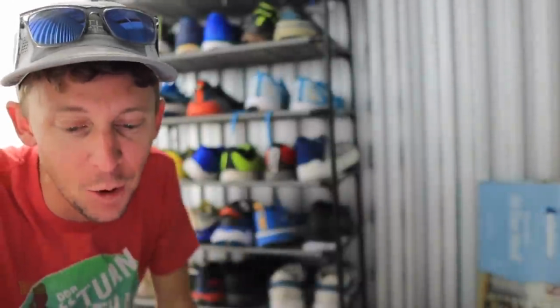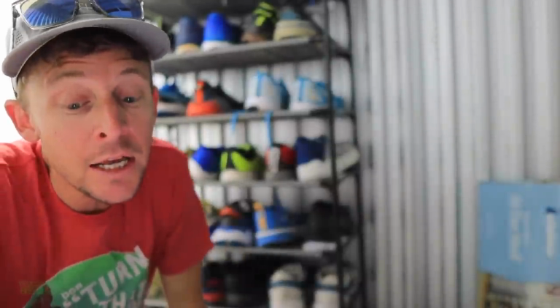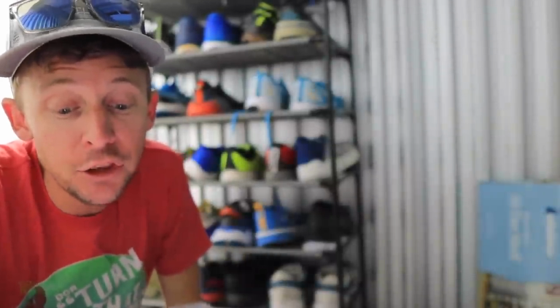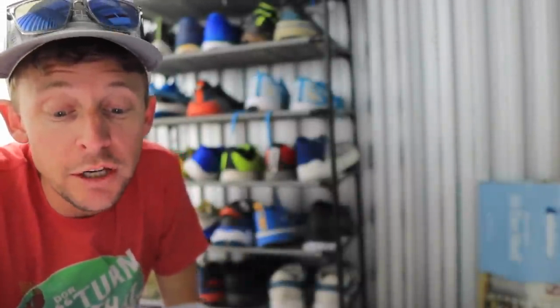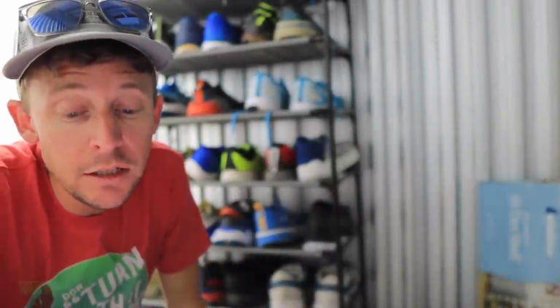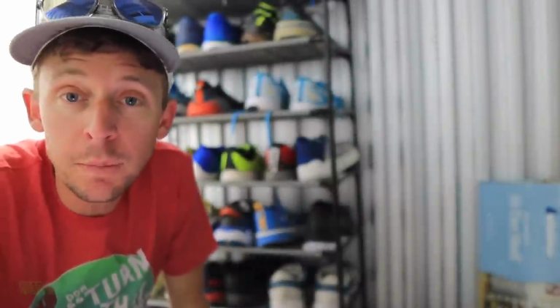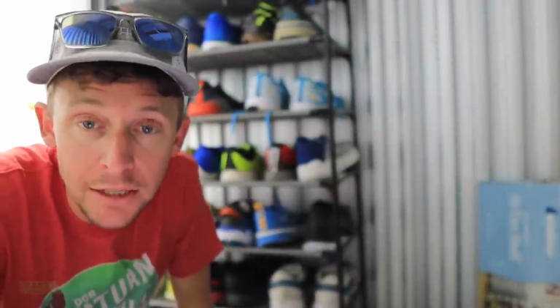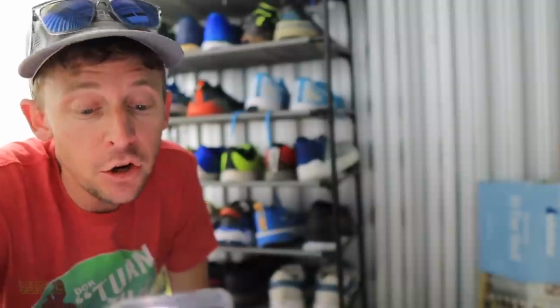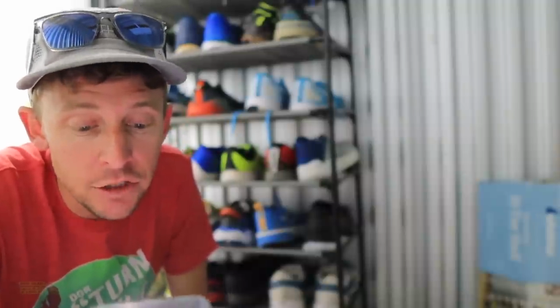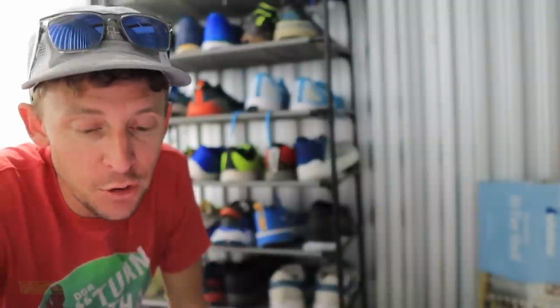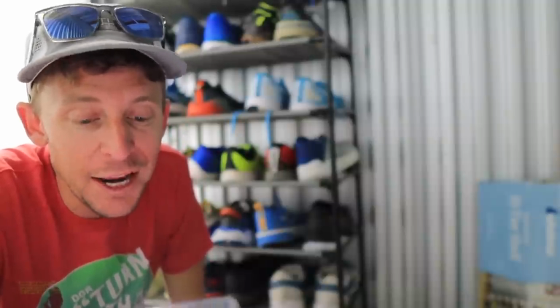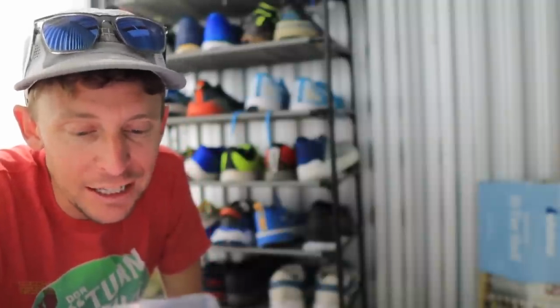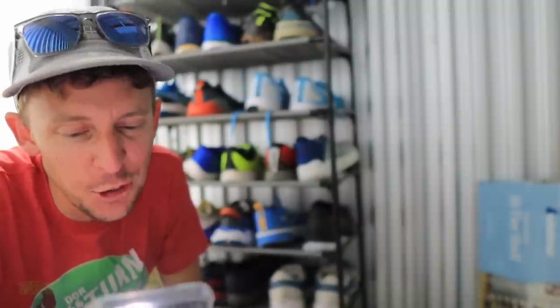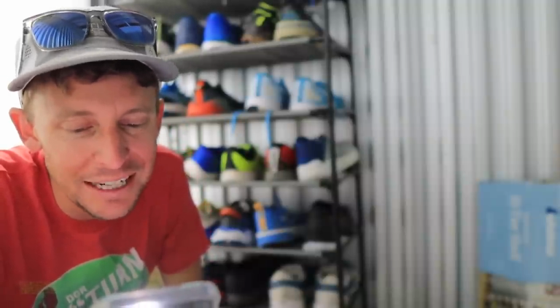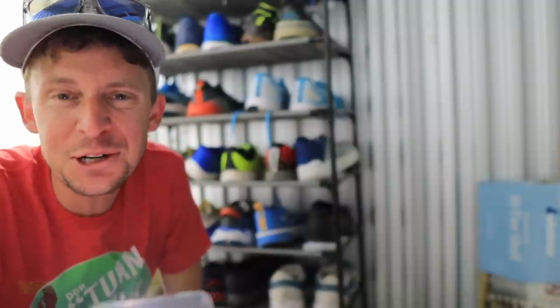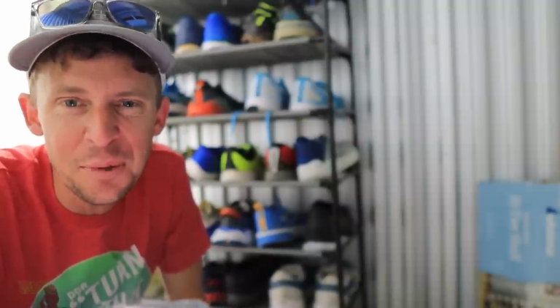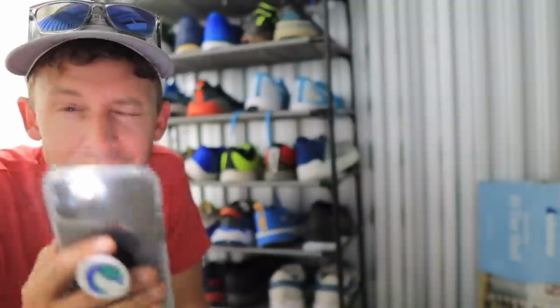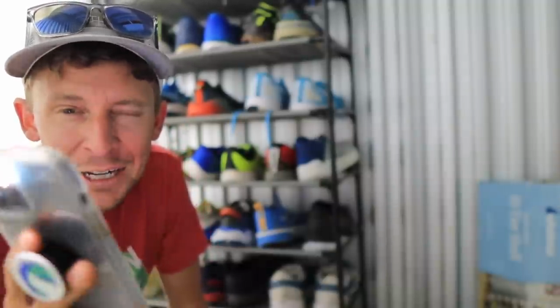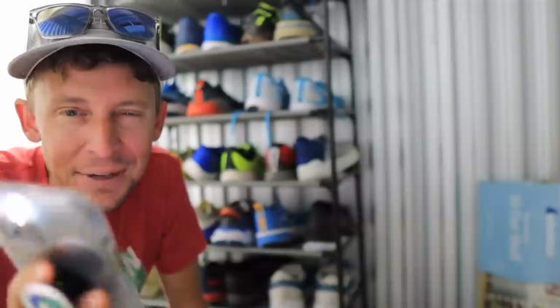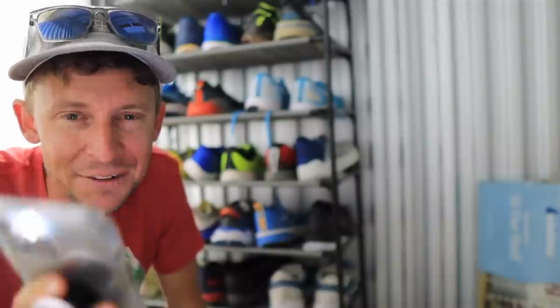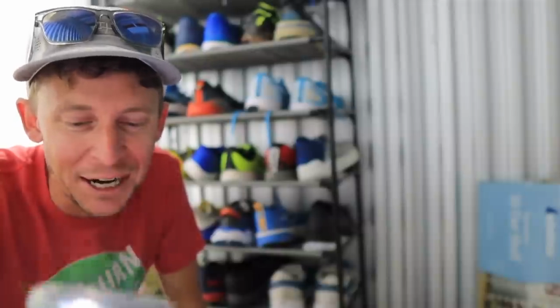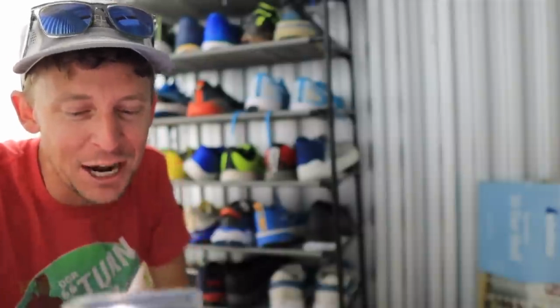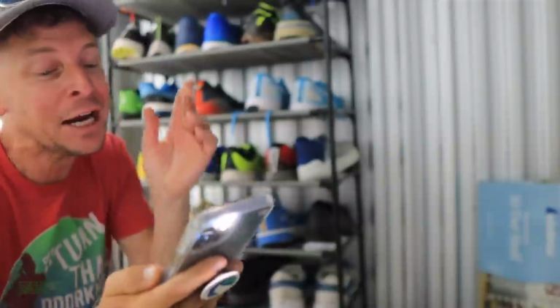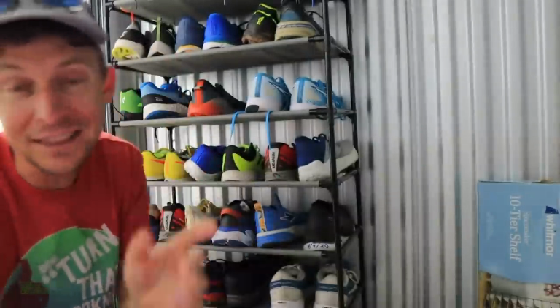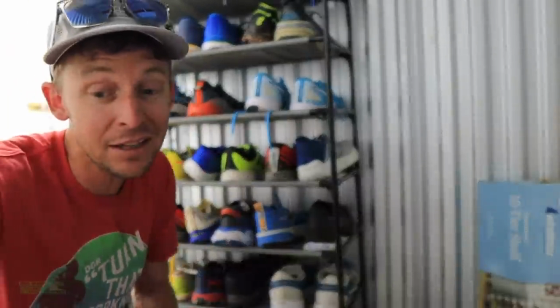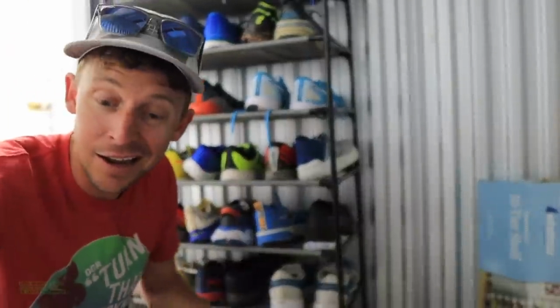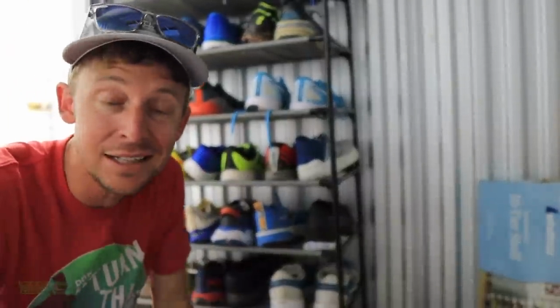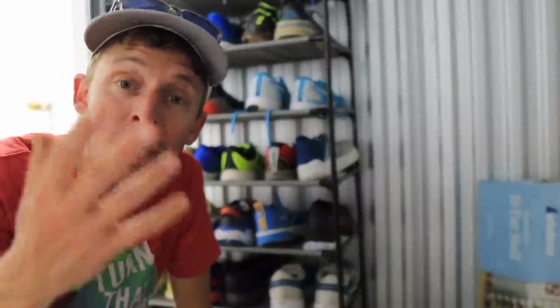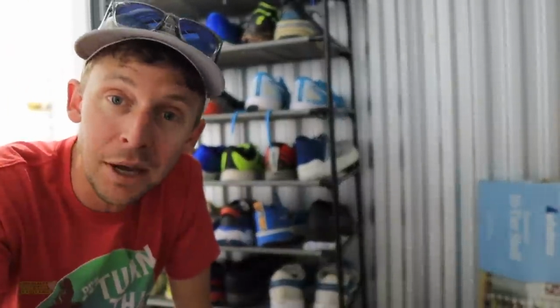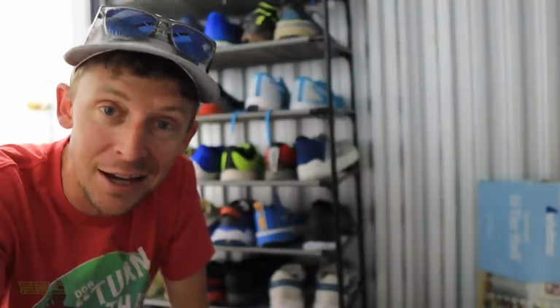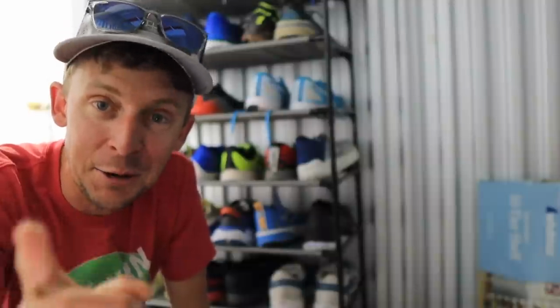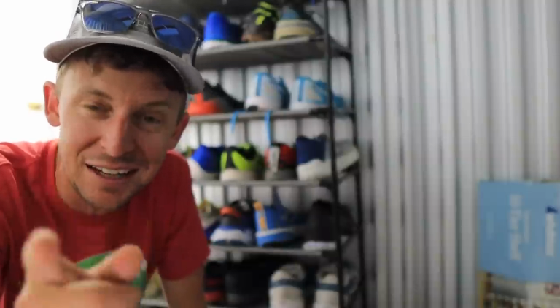Doug Moore: 'Seth, you just need to carbon plate your next Shoe-Dio and call it the Shoe-Dio Elite or a Shoe-Dio Pro.' I like your creativity, Doug. Good job there. So you get the comment of the day, and it pays to answer that question of the day.